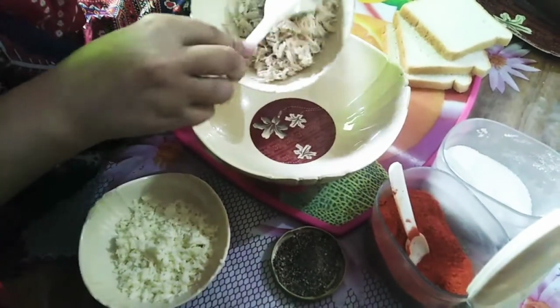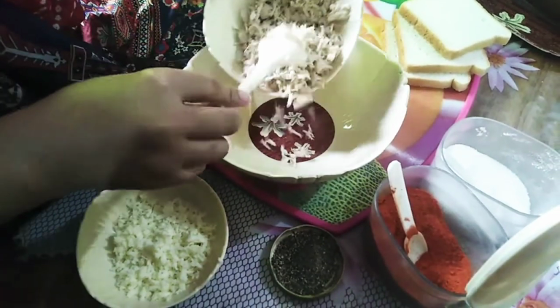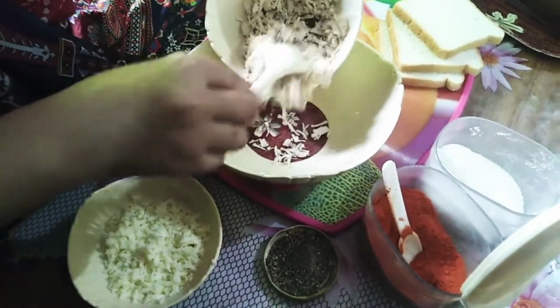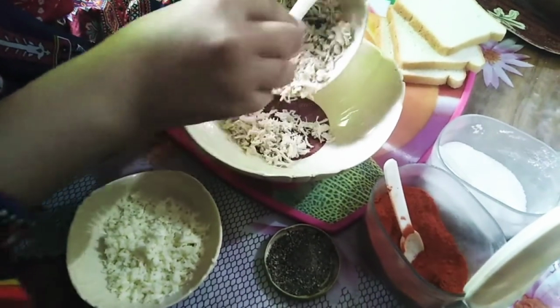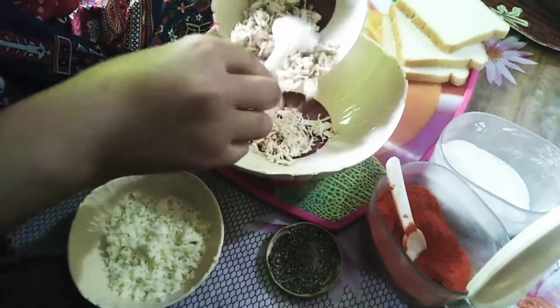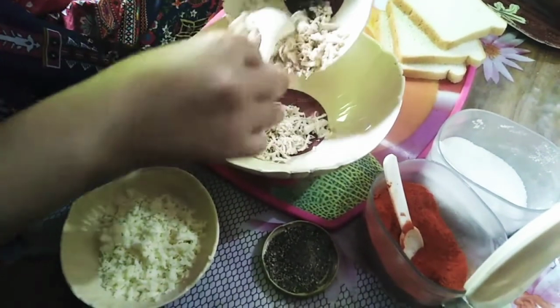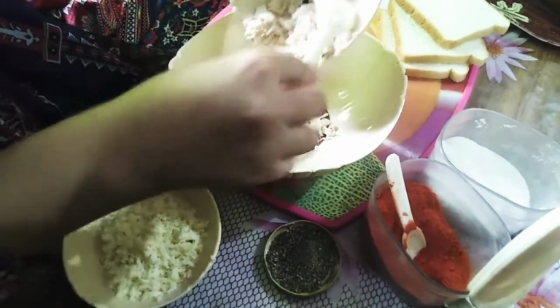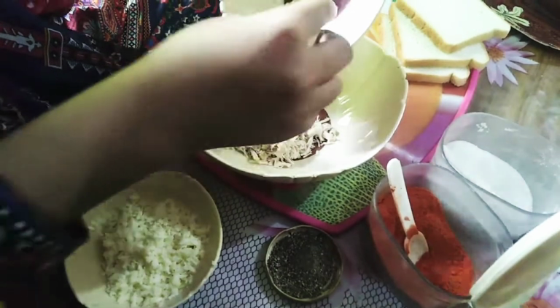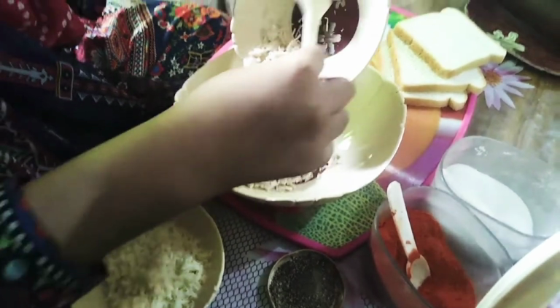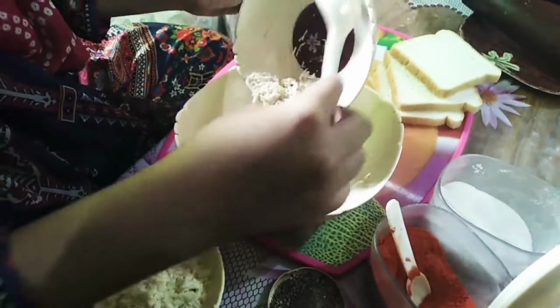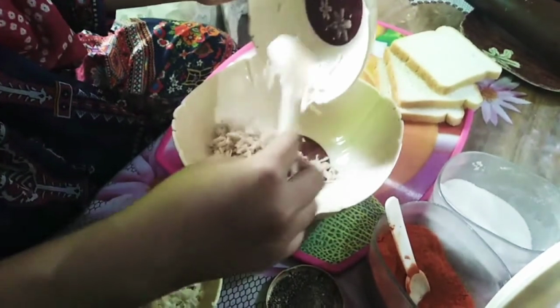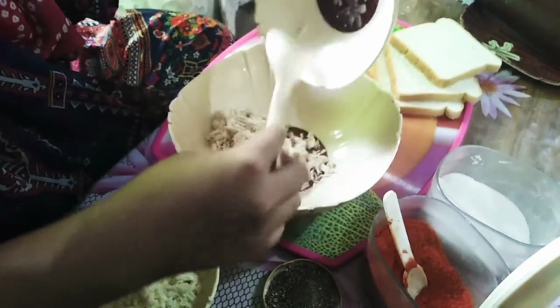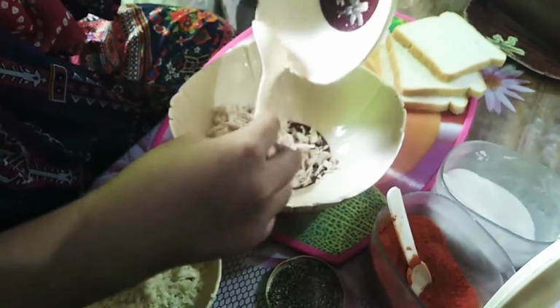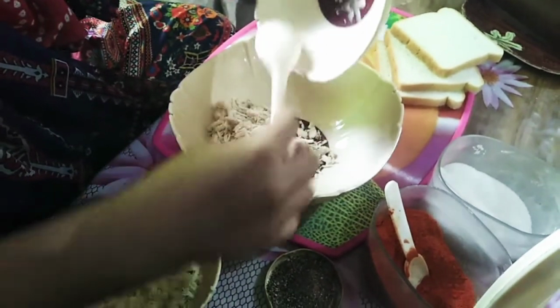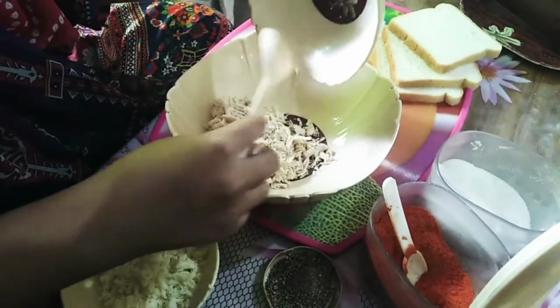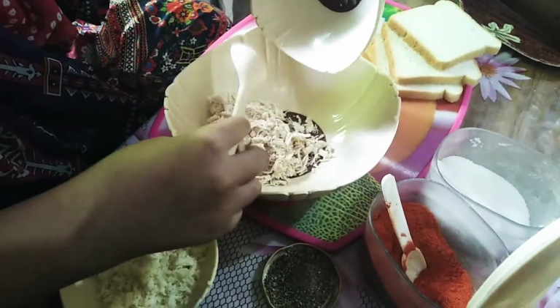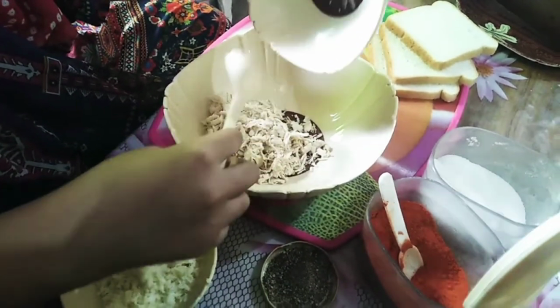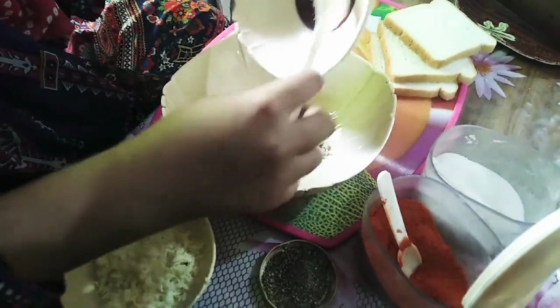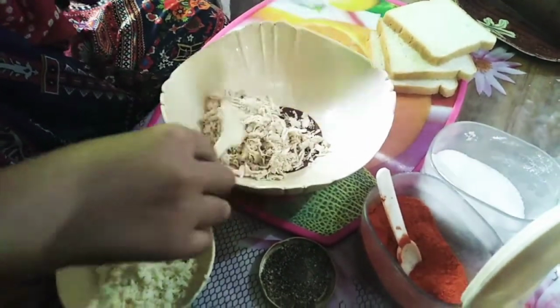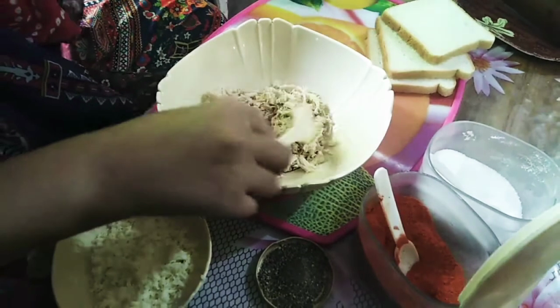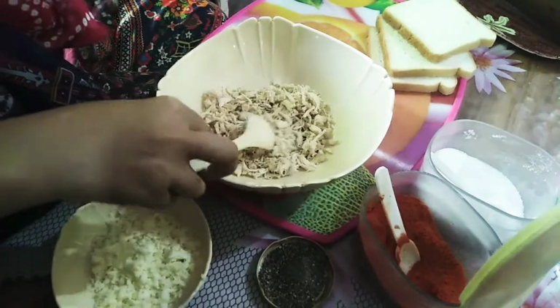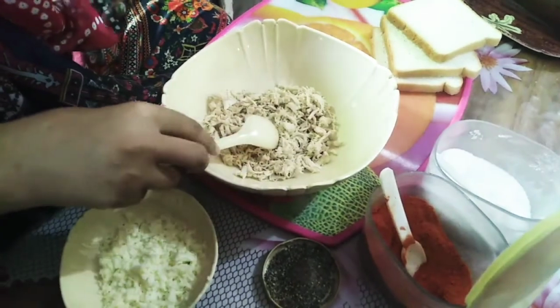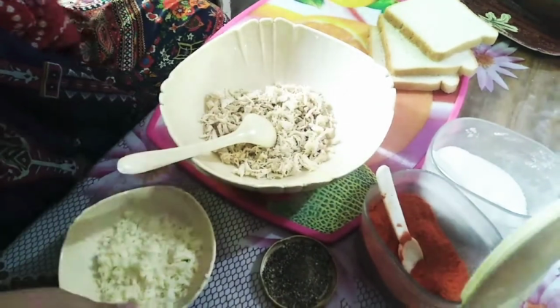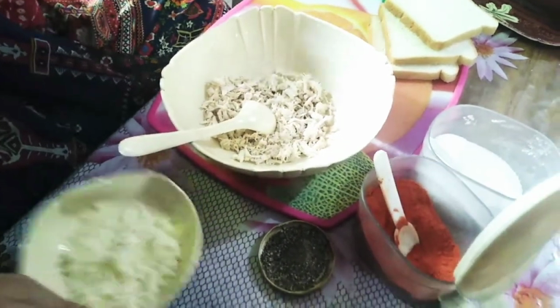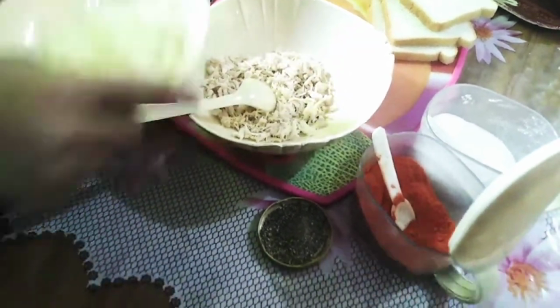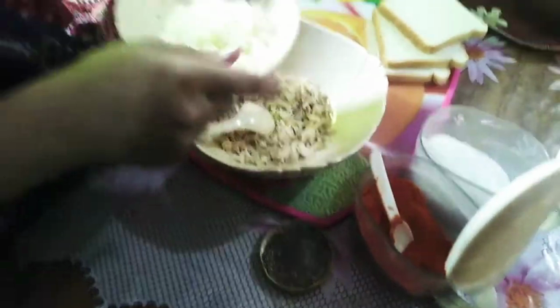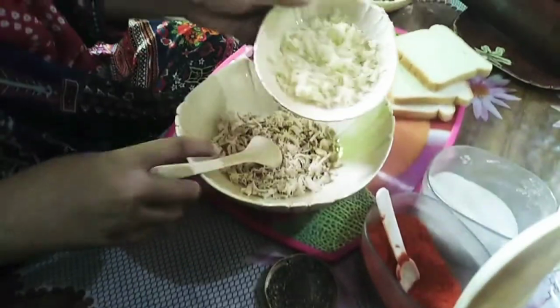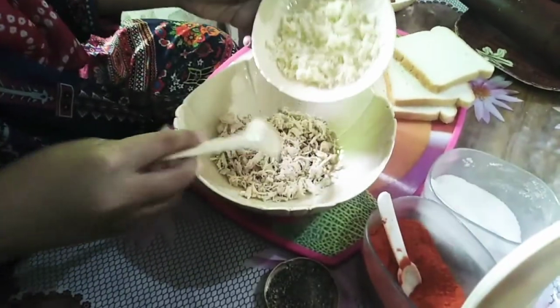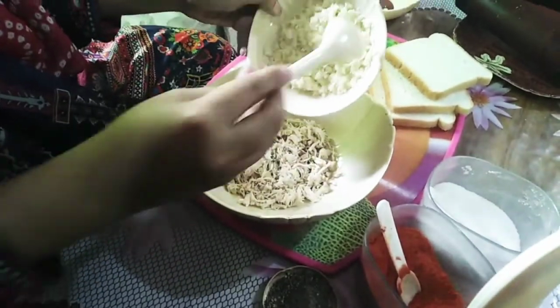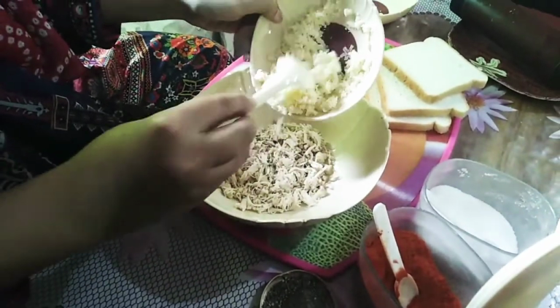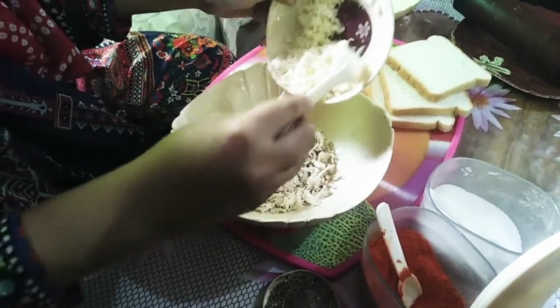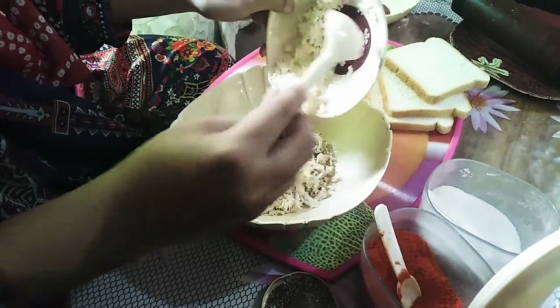We add chicken in a bowl, then we add mozzarella cheese, breaded.